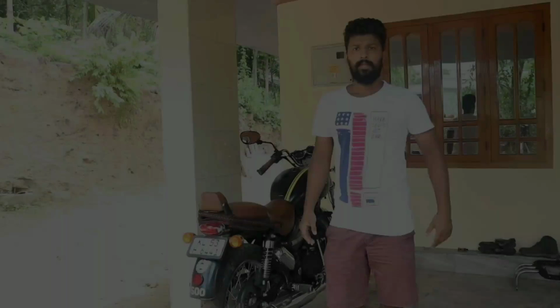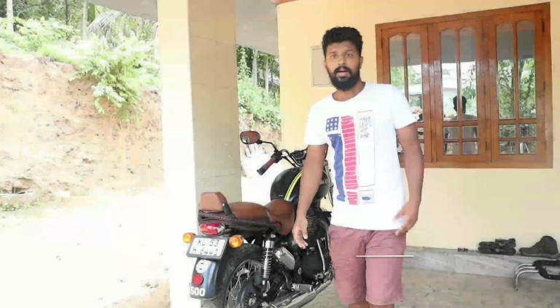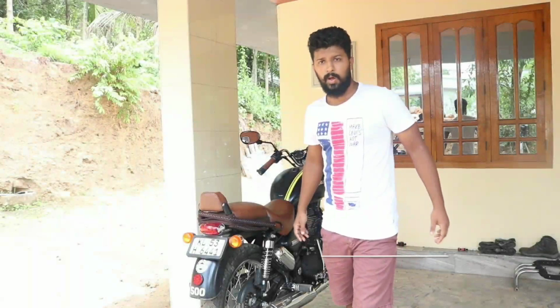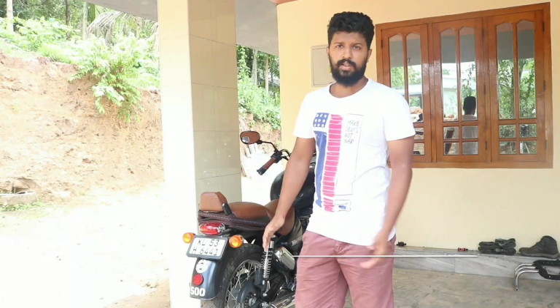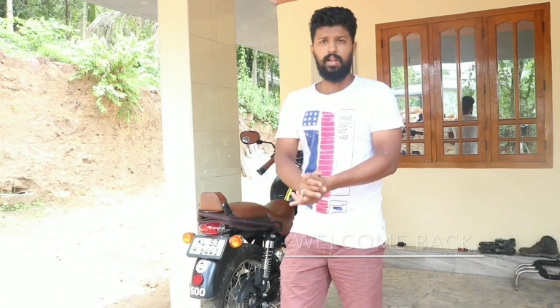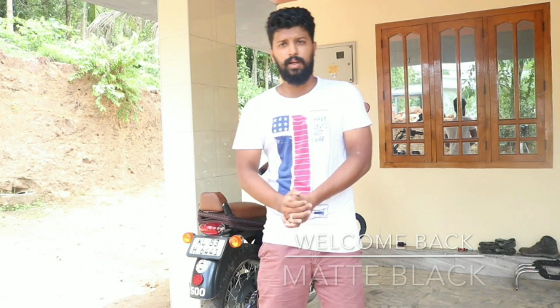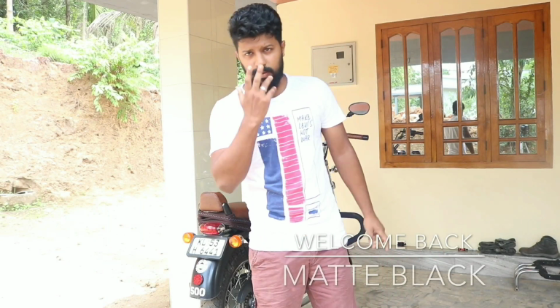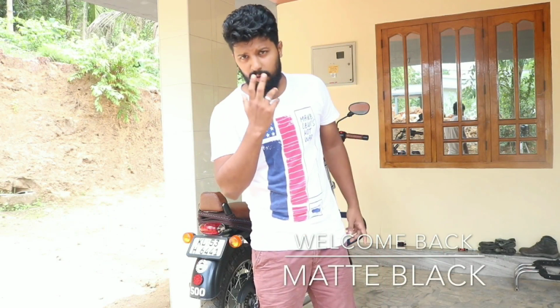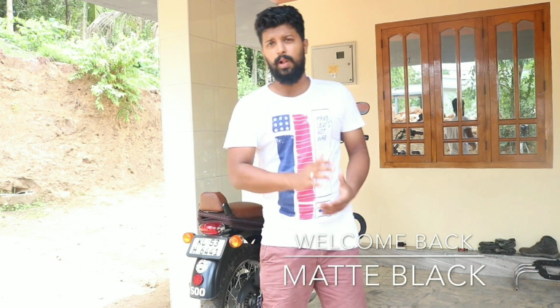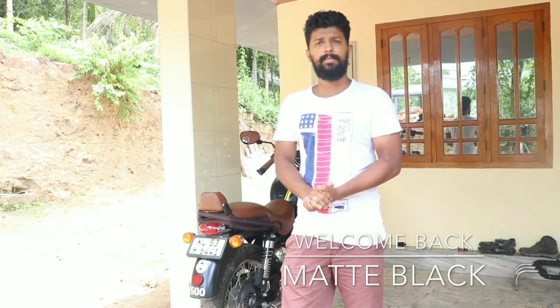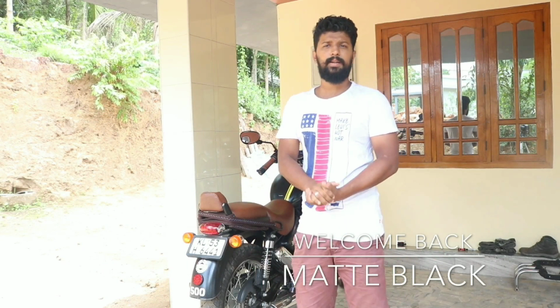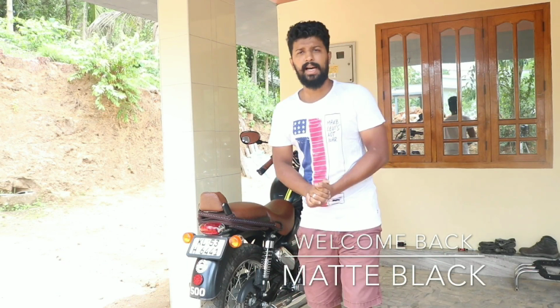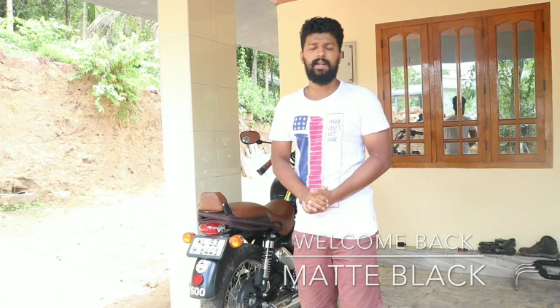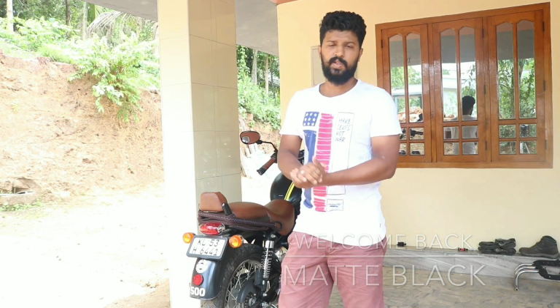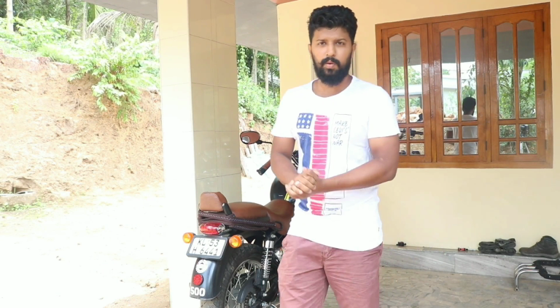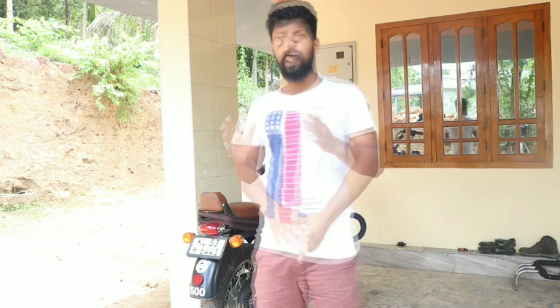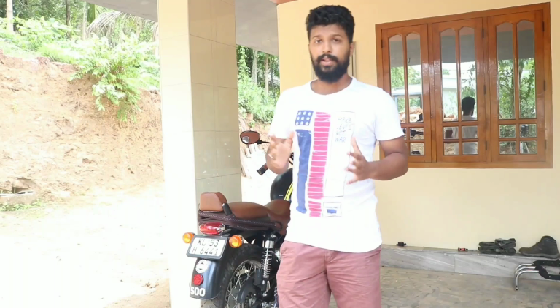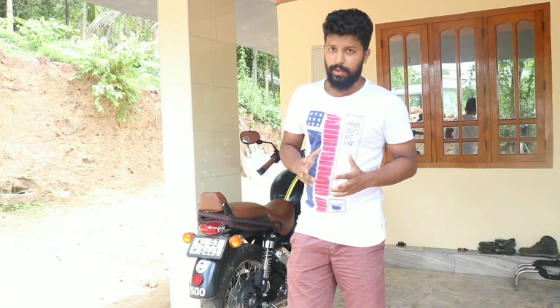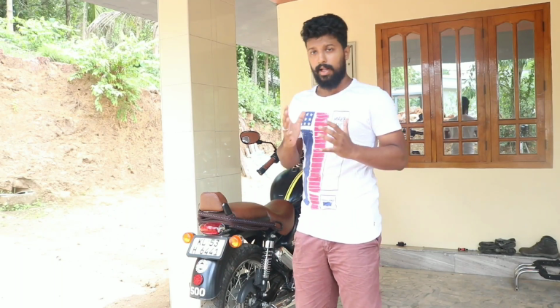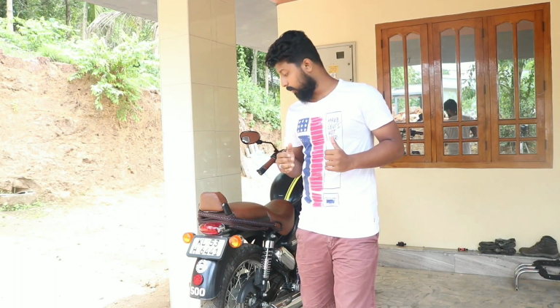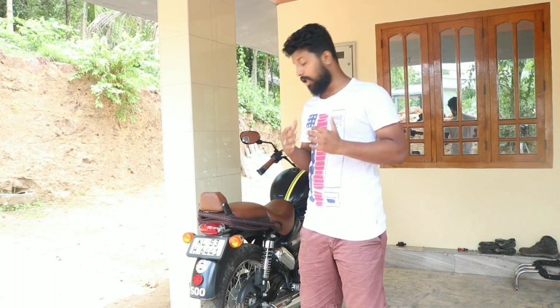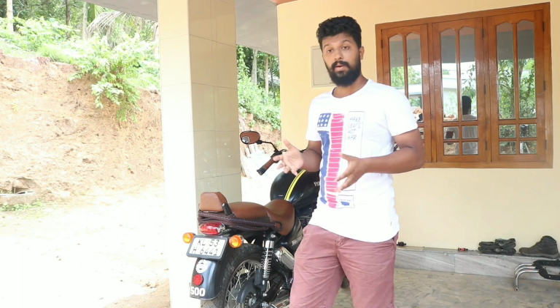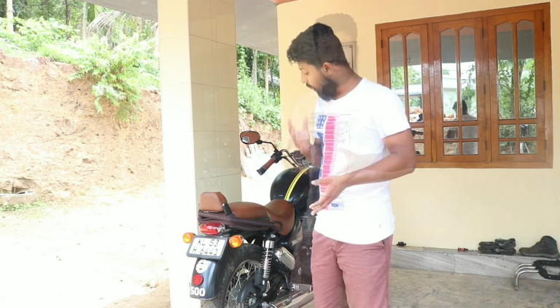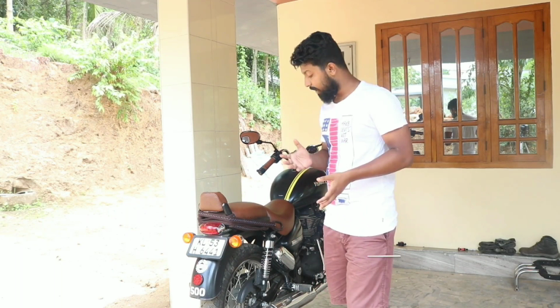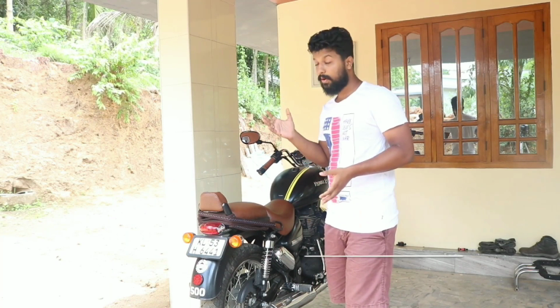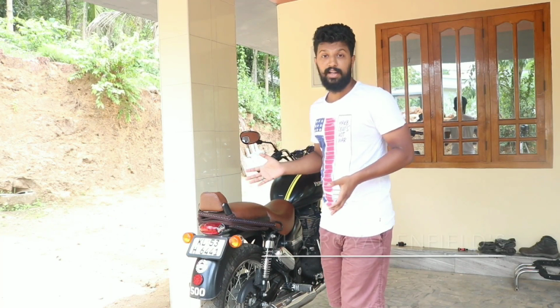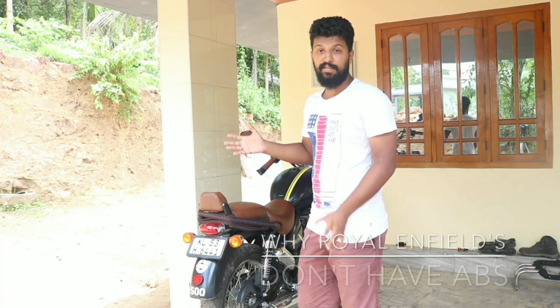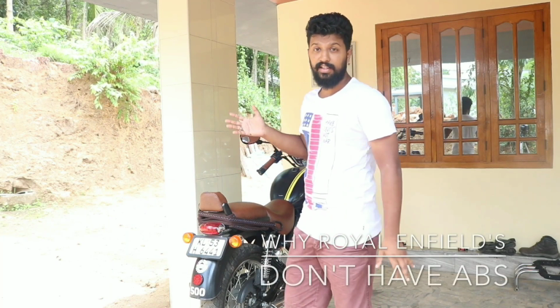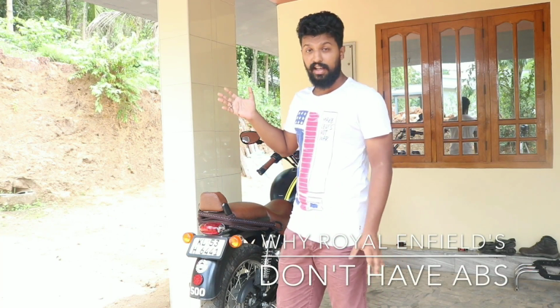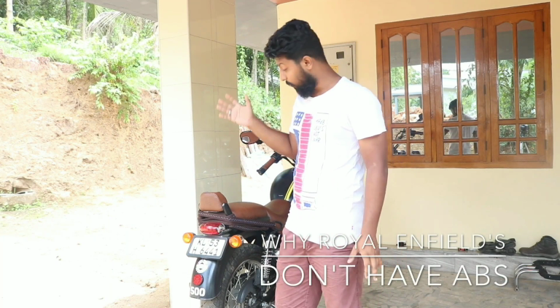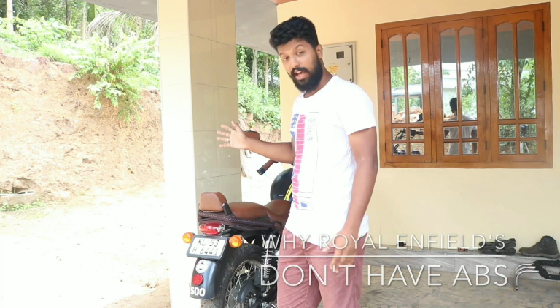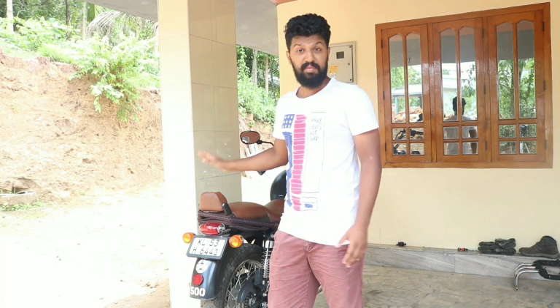Hello, Assalamualaikum, Namaste and Assalamualaikum. Welcome back to my channel Mad Black Guys, and I am your host Jabir. In today's video, I will tell you guys why LN fields don't have ABS.